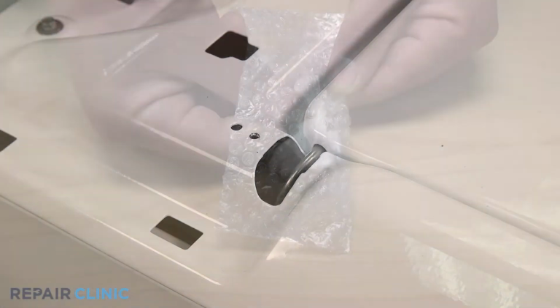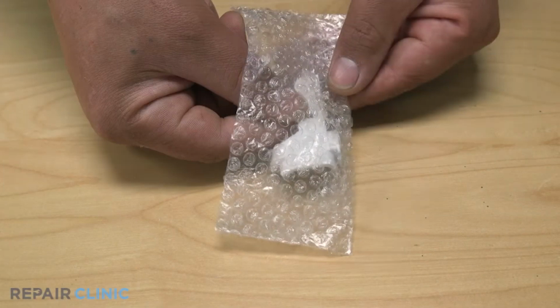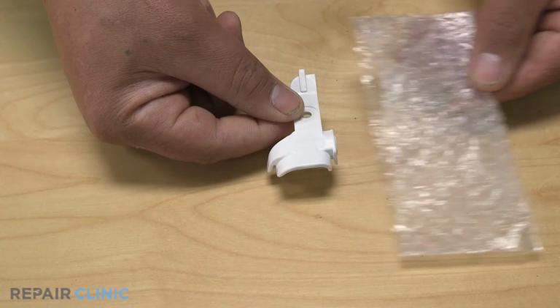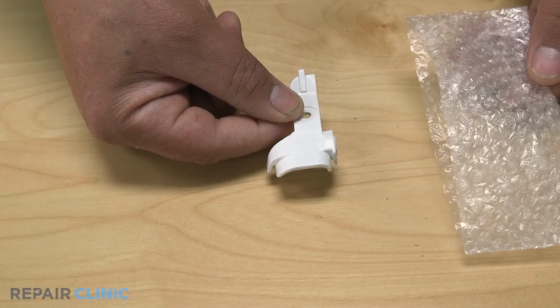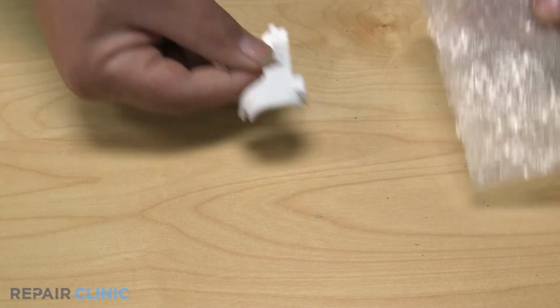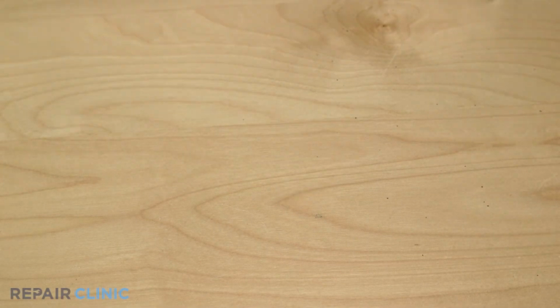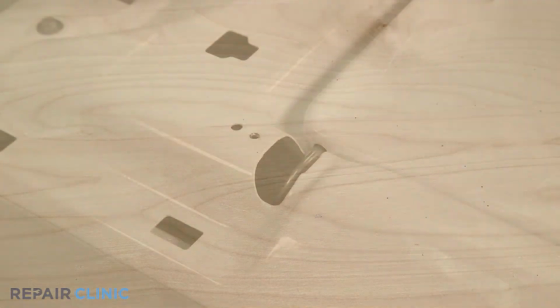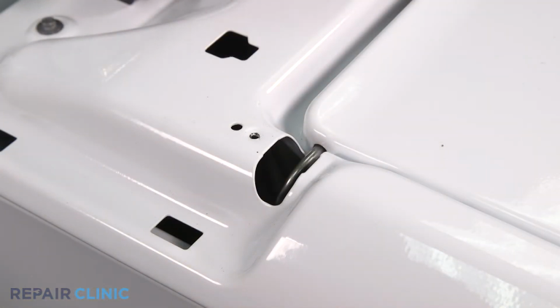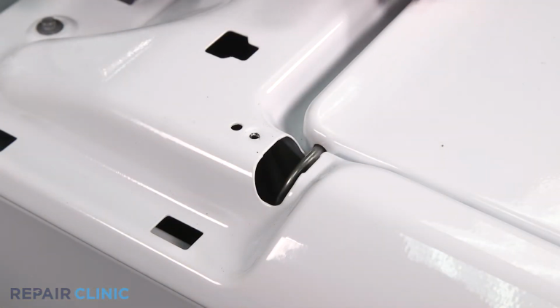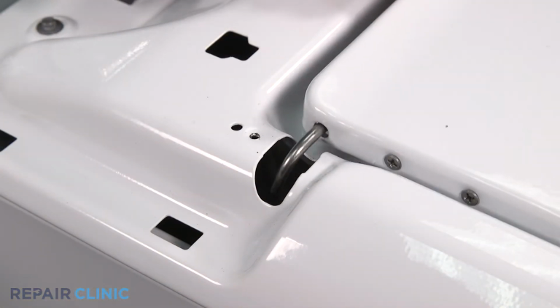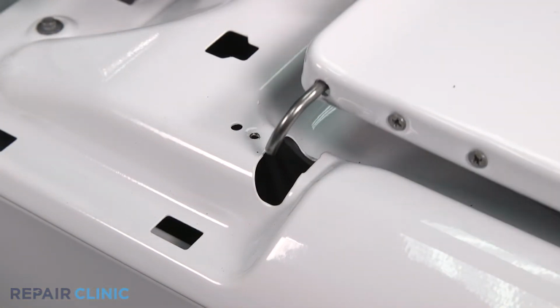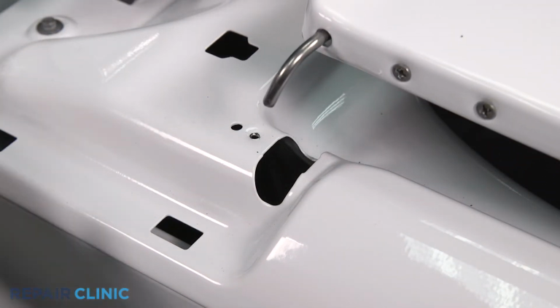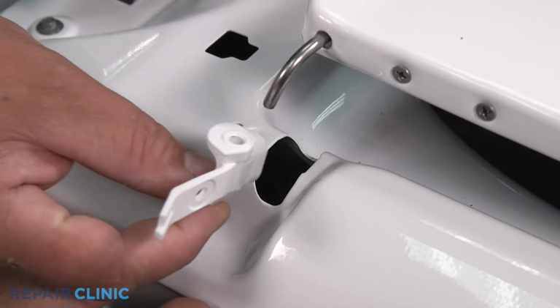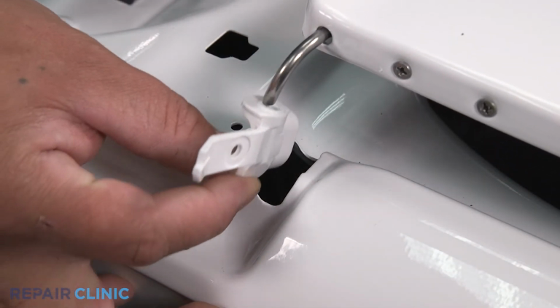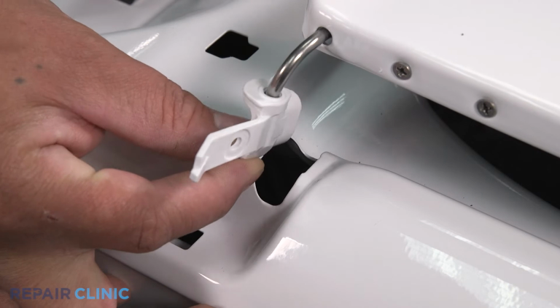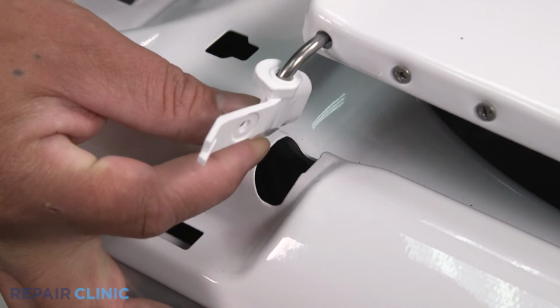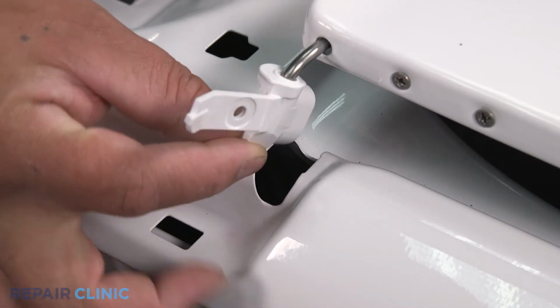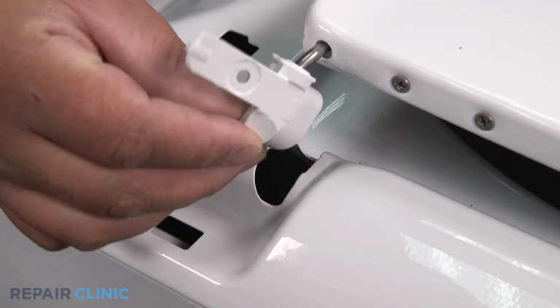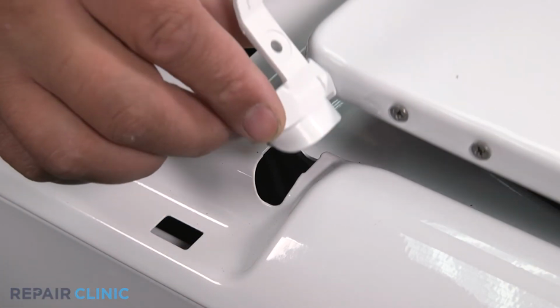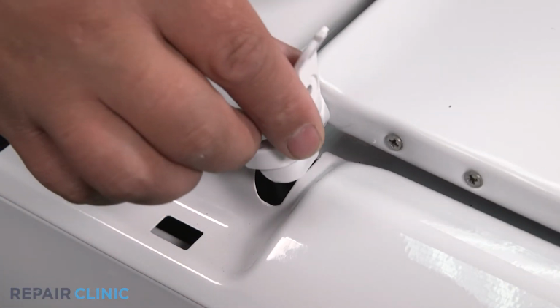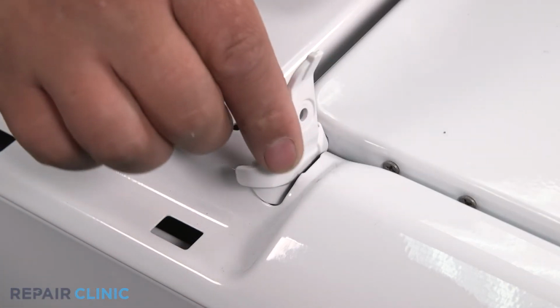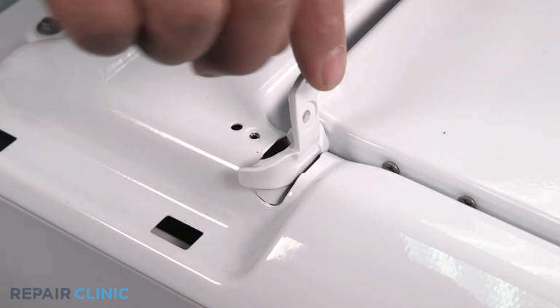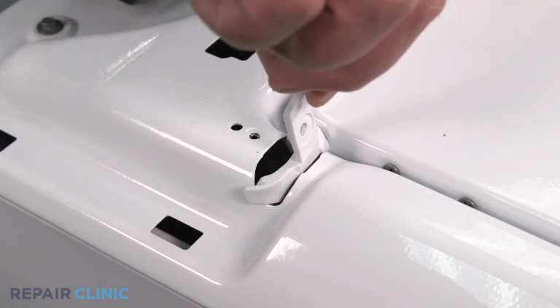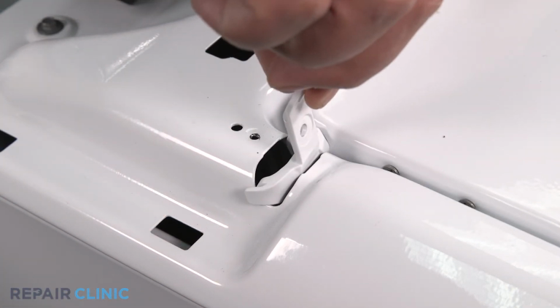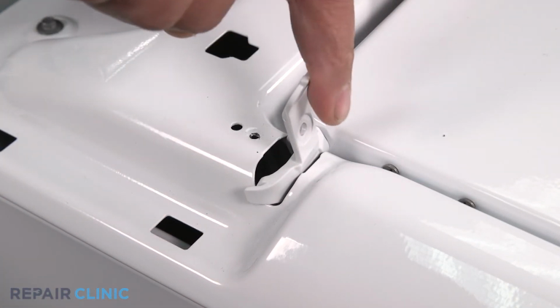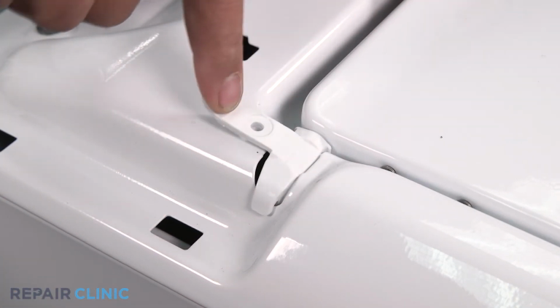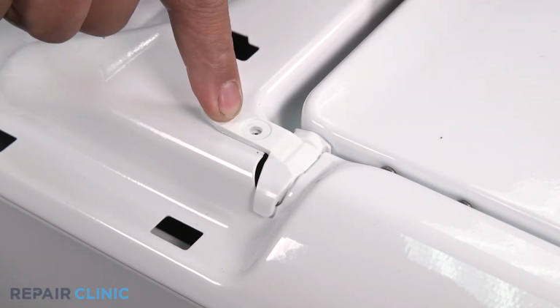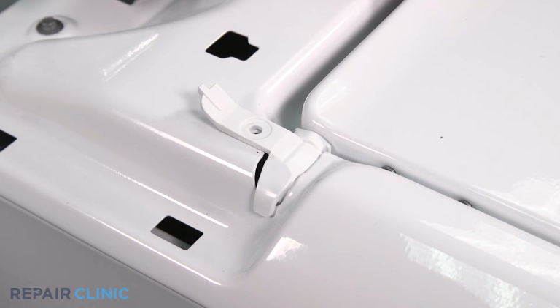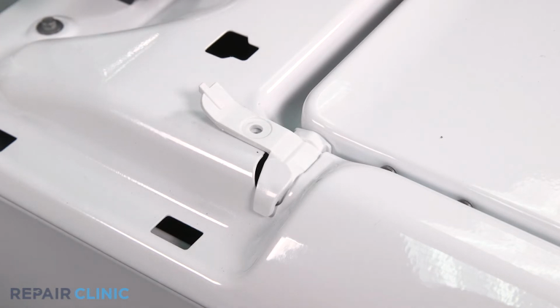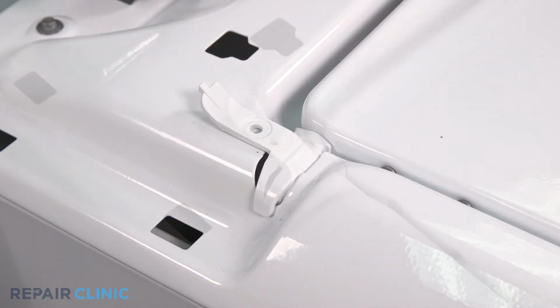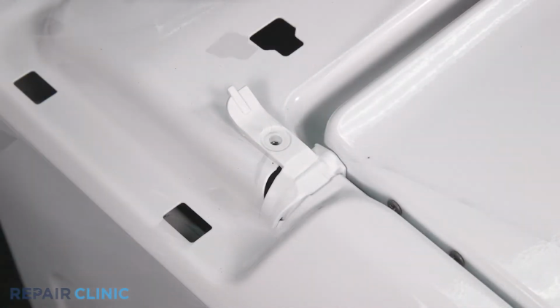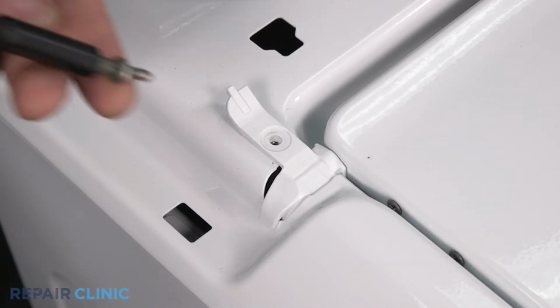To install the new left lid bushing, lift the lid and place the bushing over the hinge. Pull it down to seat it. Re-thread the screw.